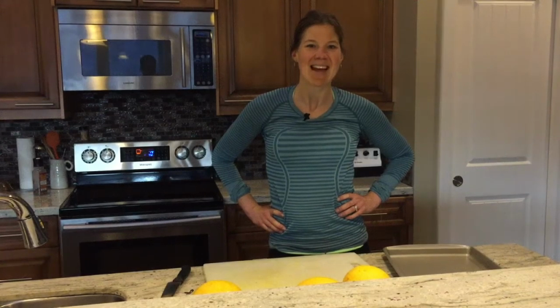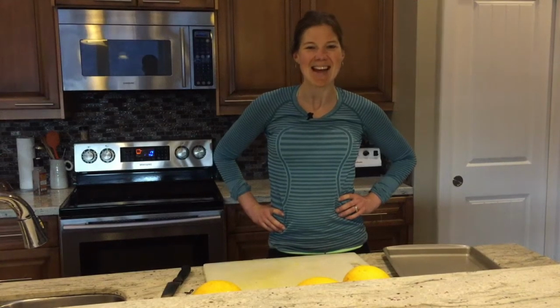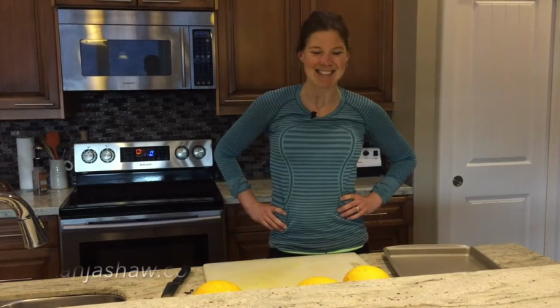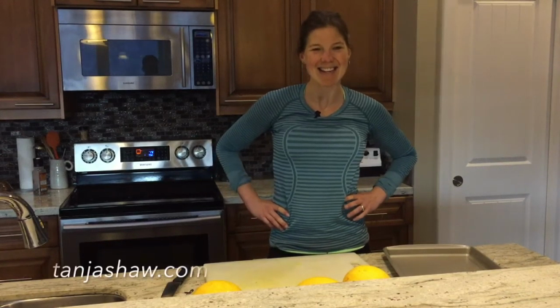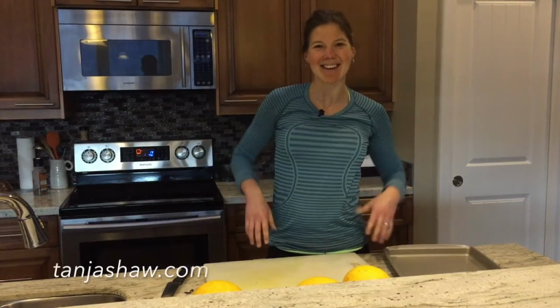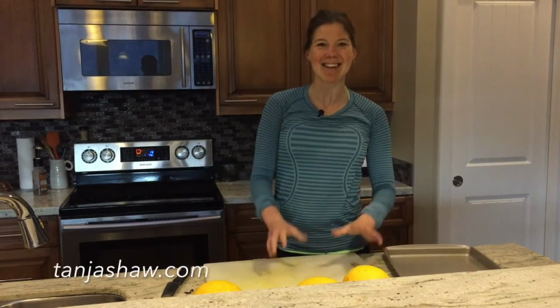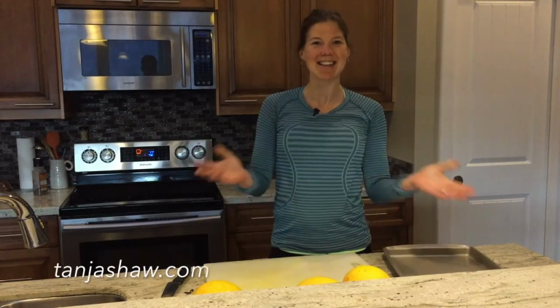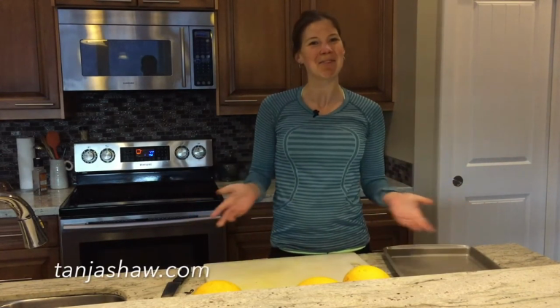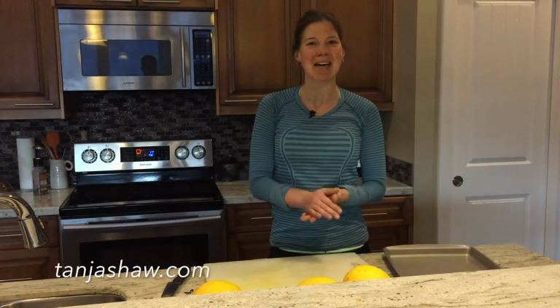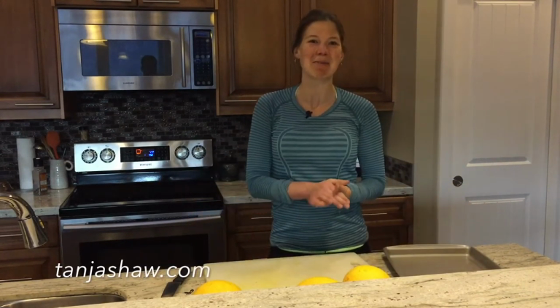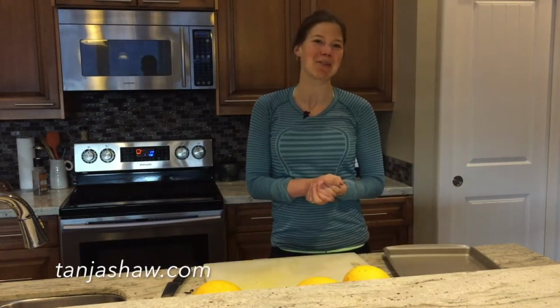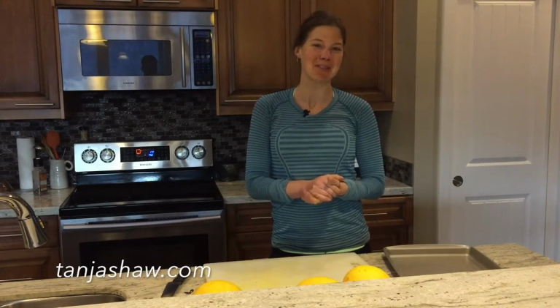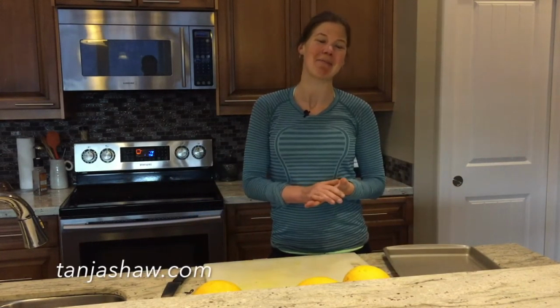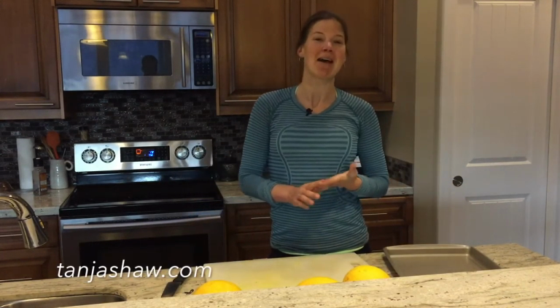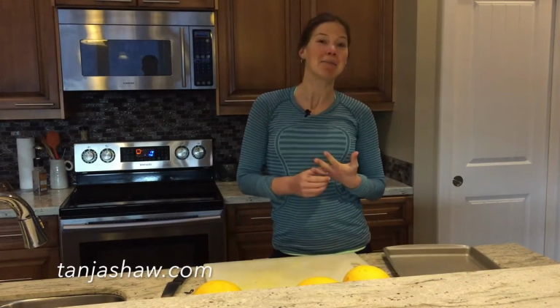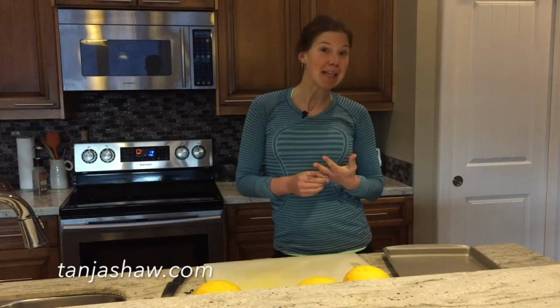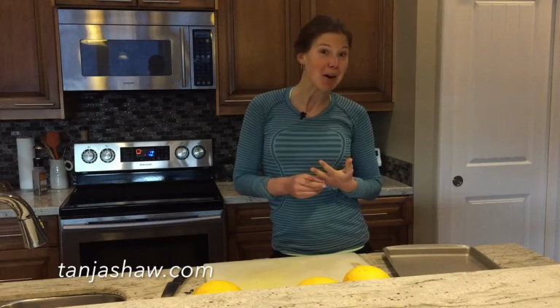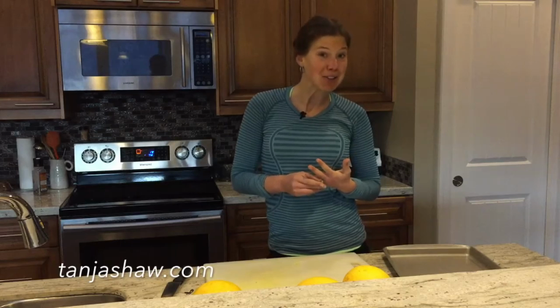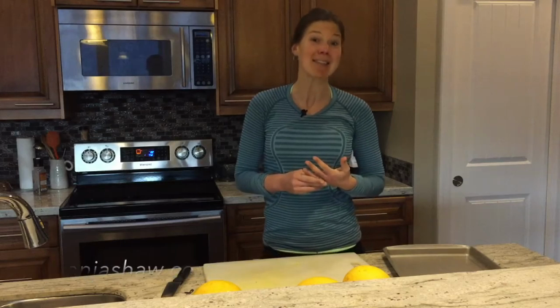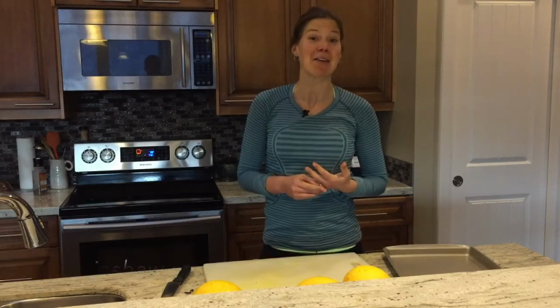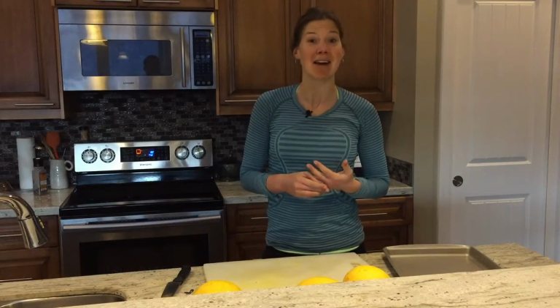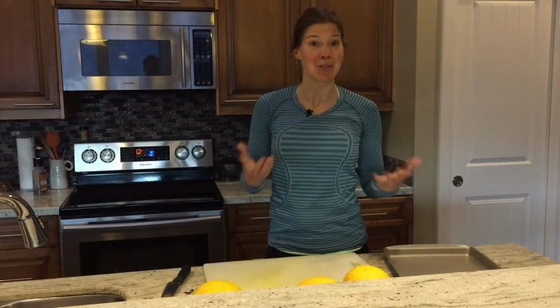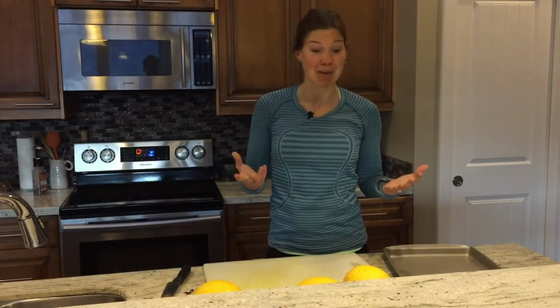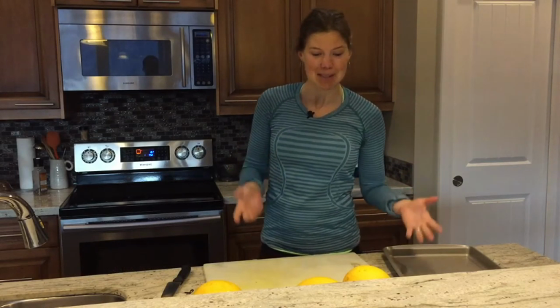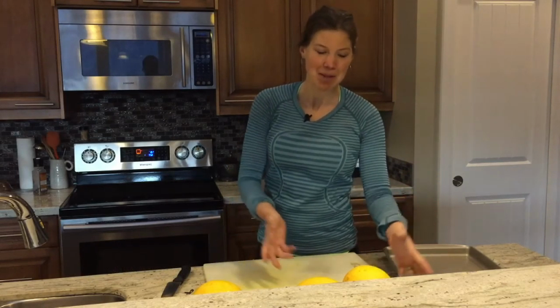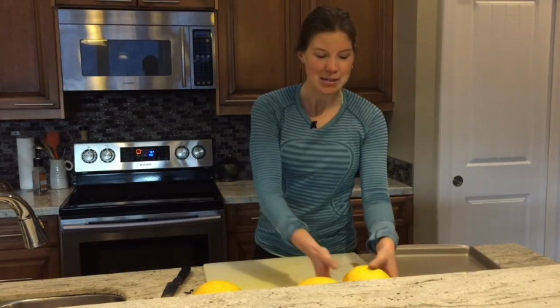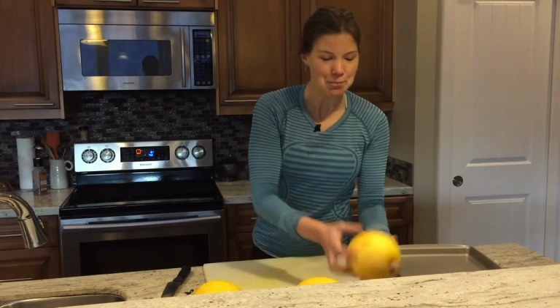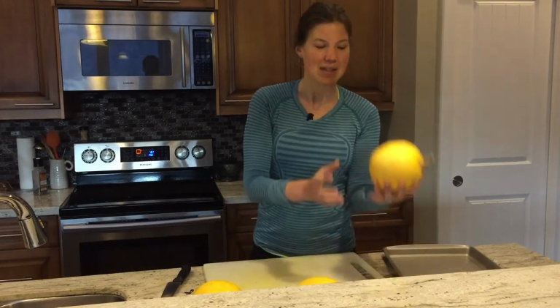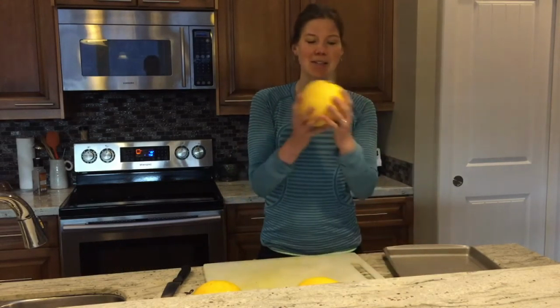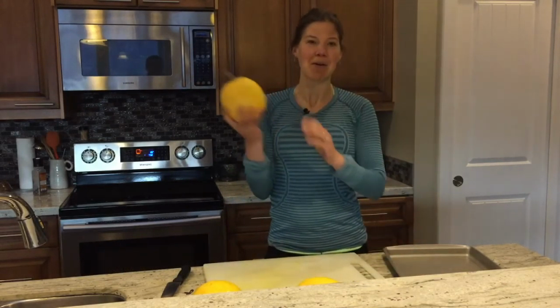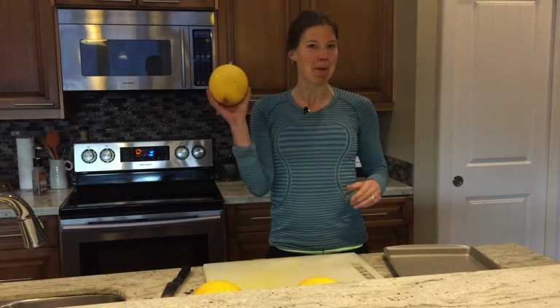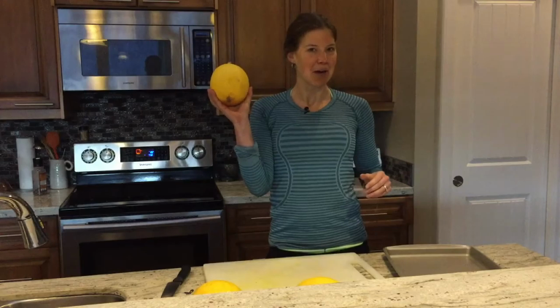Hey it's Tanya Shah here and this morning I am going to roast some spaghetti squashes, so I thought I would show you how I do it. These are right from my mom's garden.